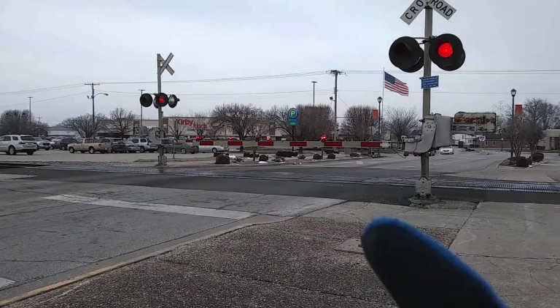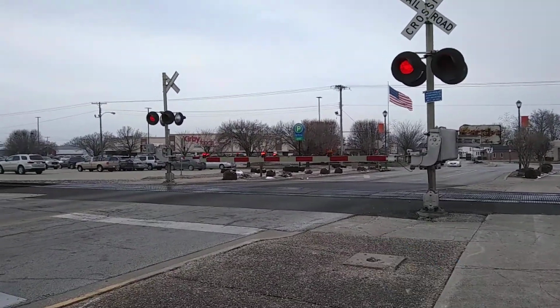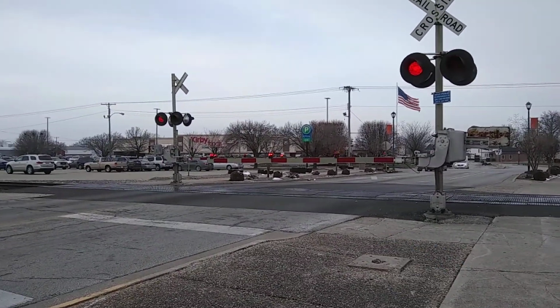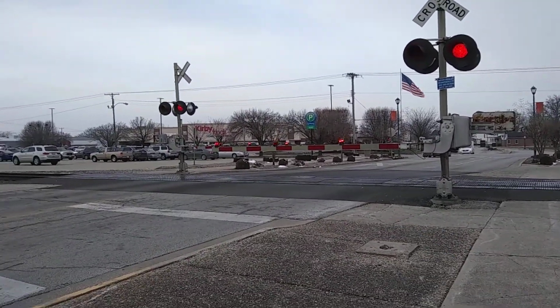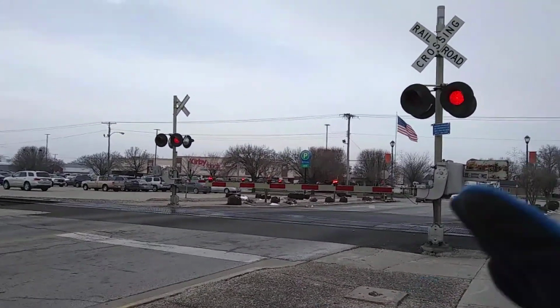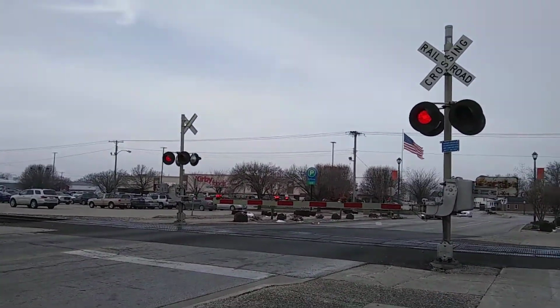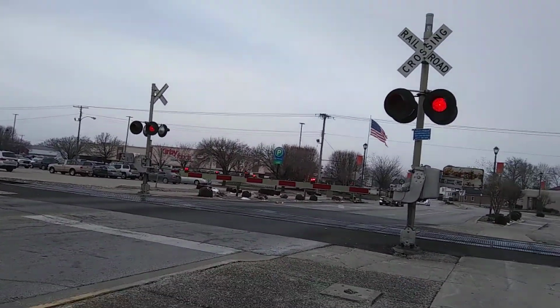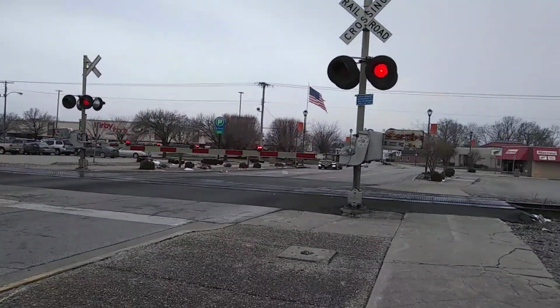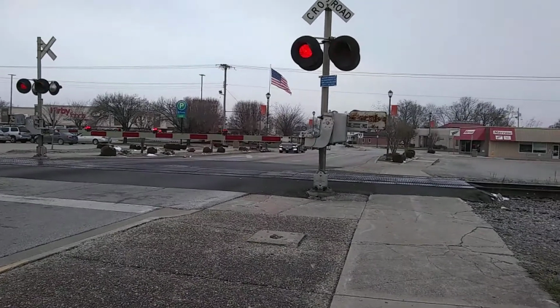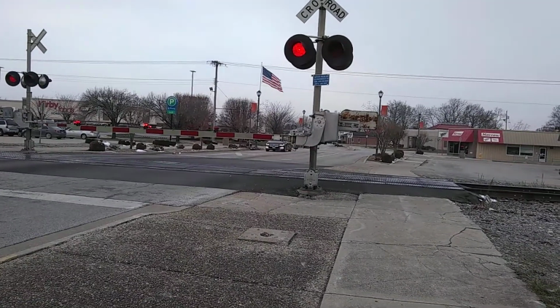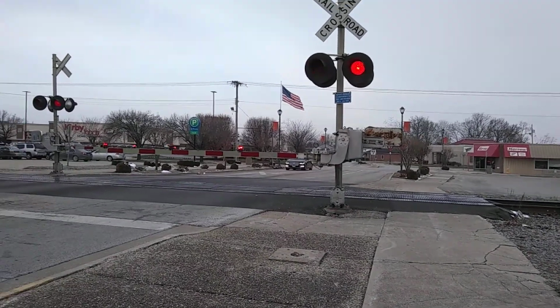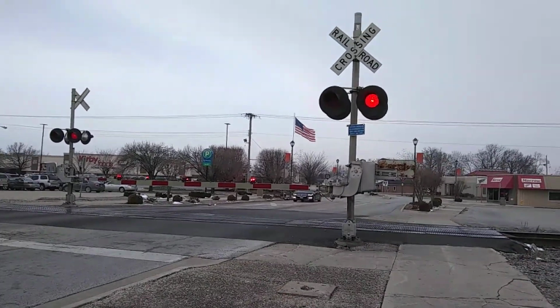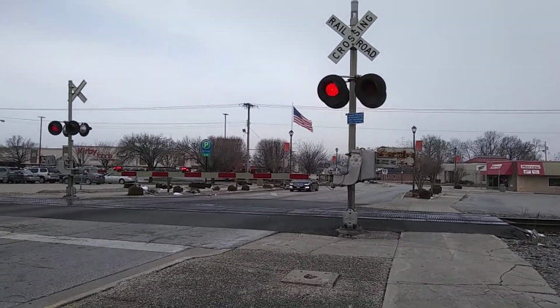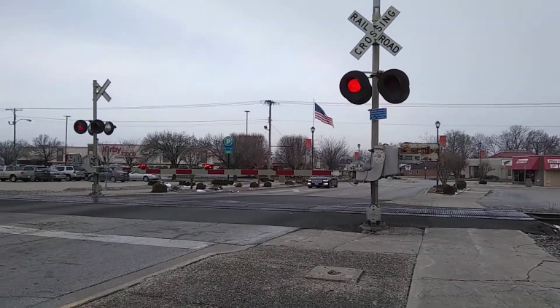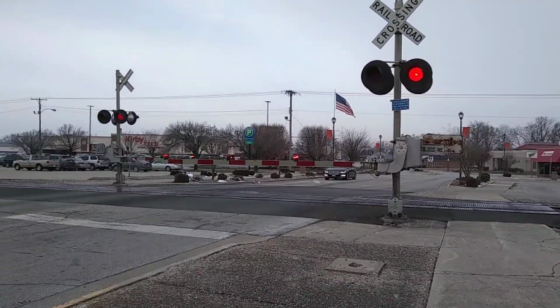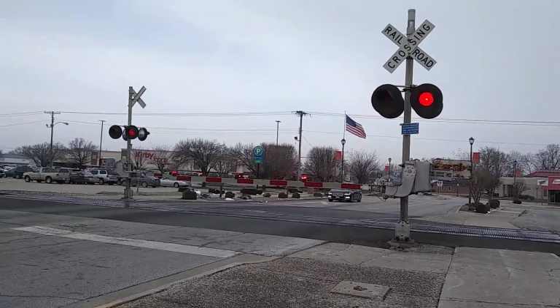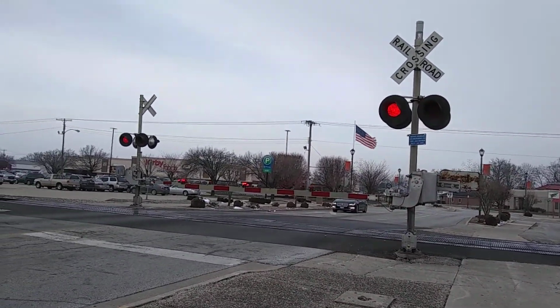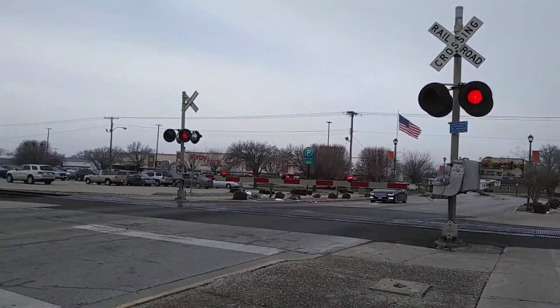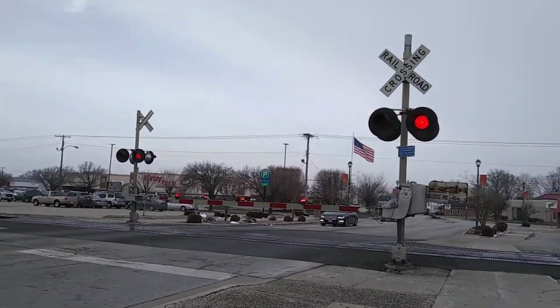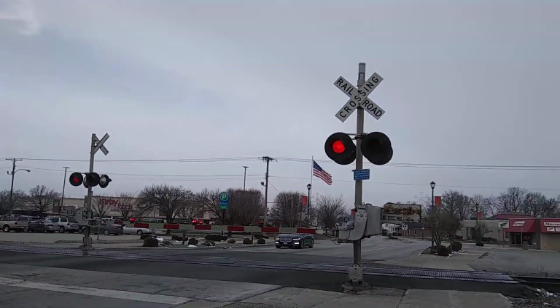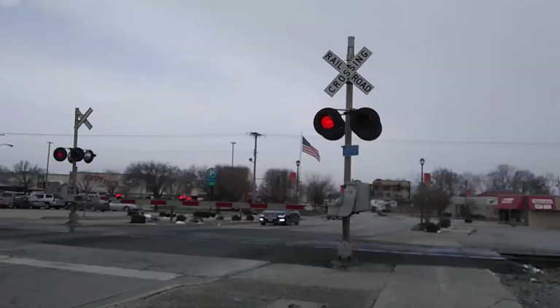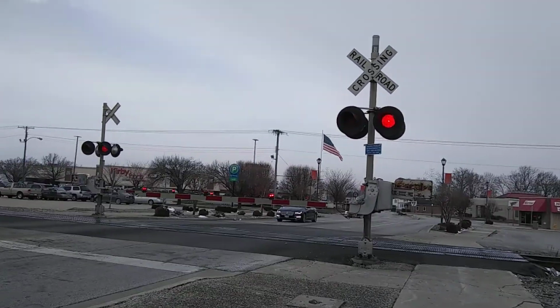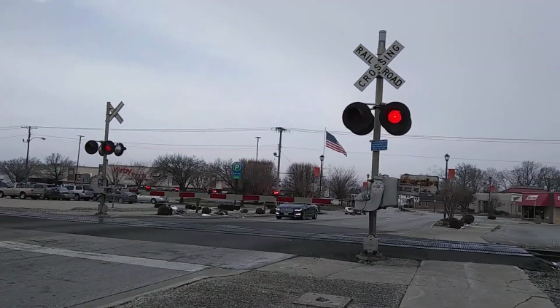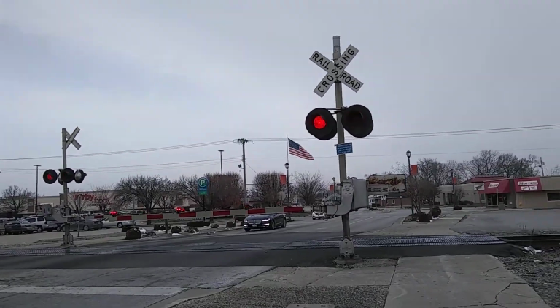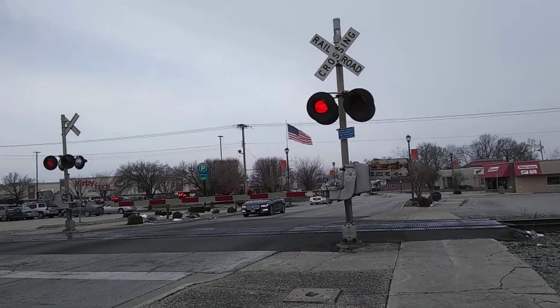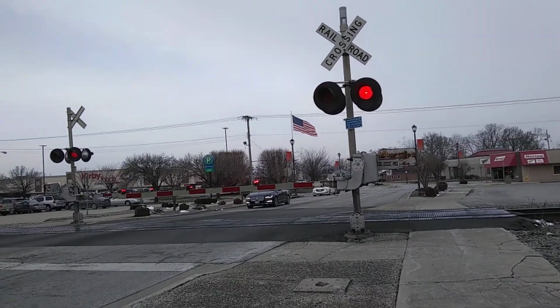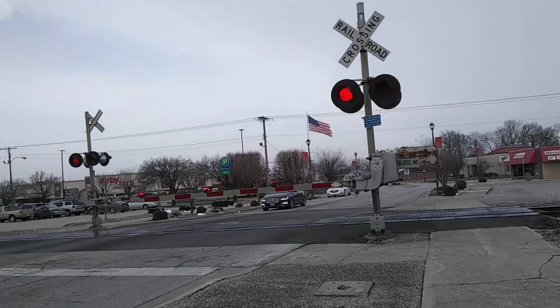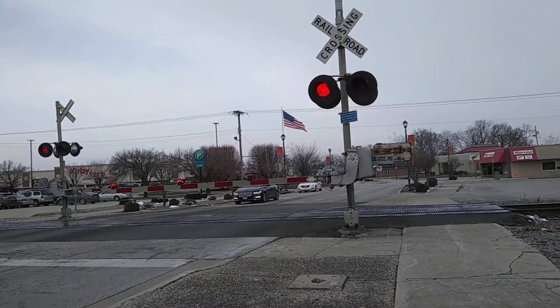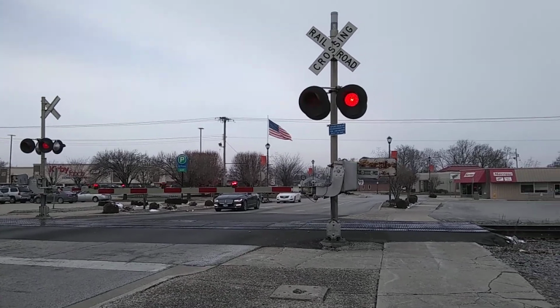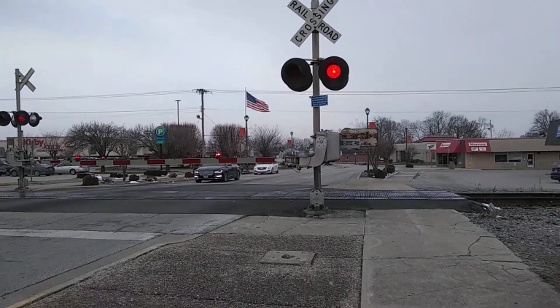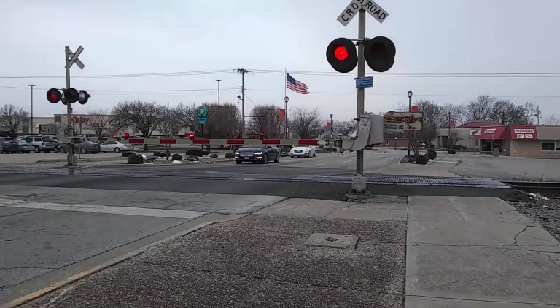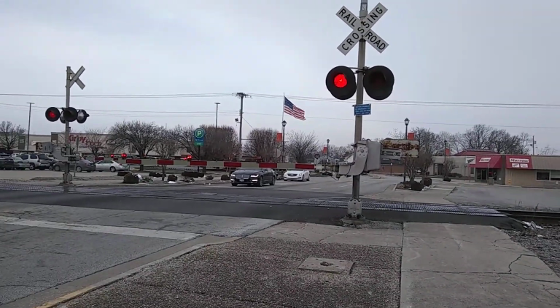Left side — everything's the same. SAFETRAN signal base gate mechanism. SAFETRAN LEDs on the SAFETRAN light bracket, and Ricoh LEDs on the gate.